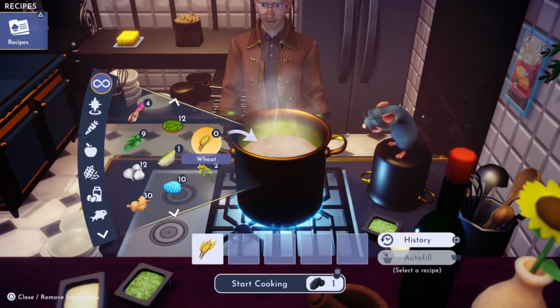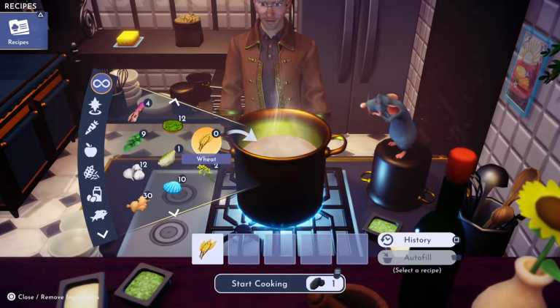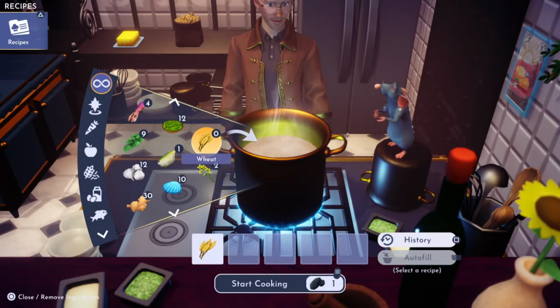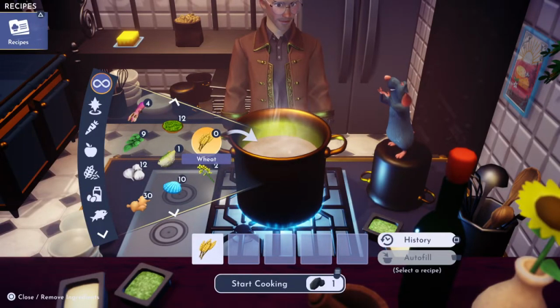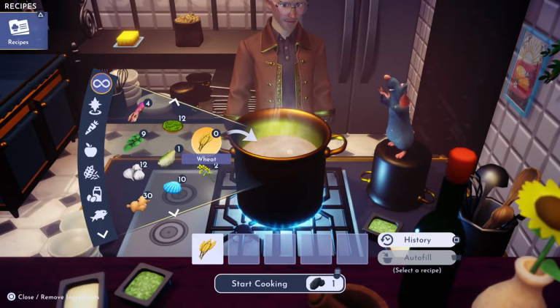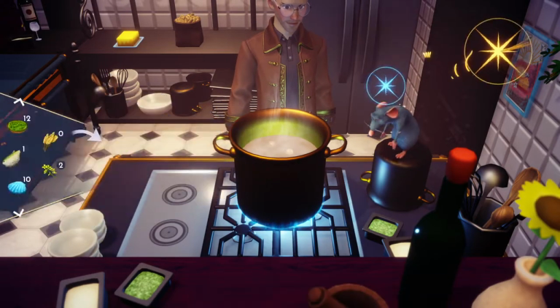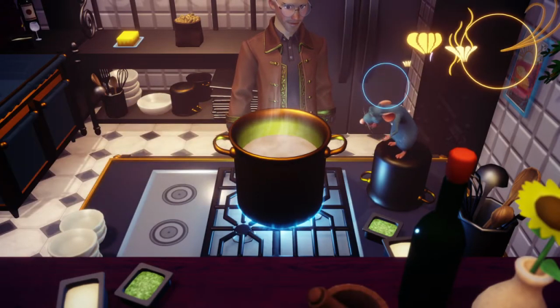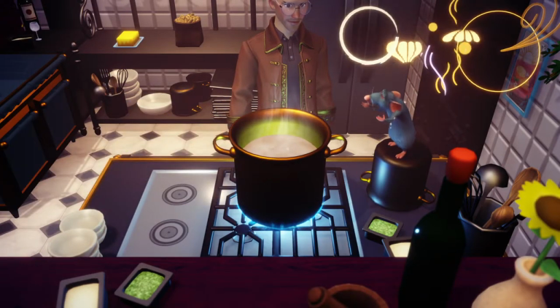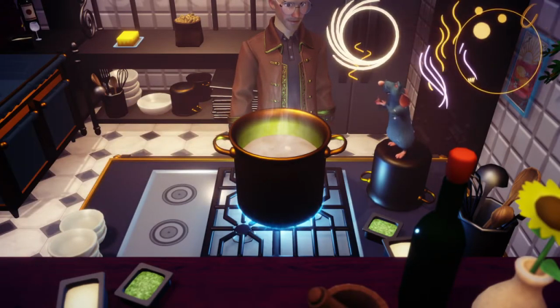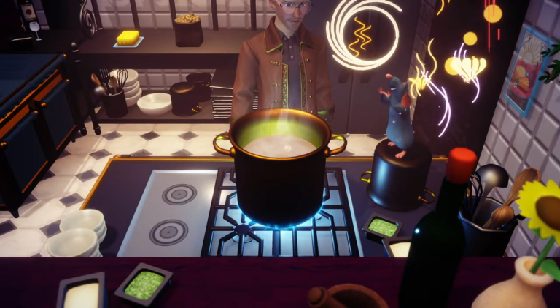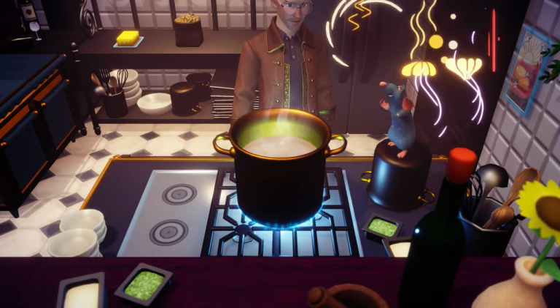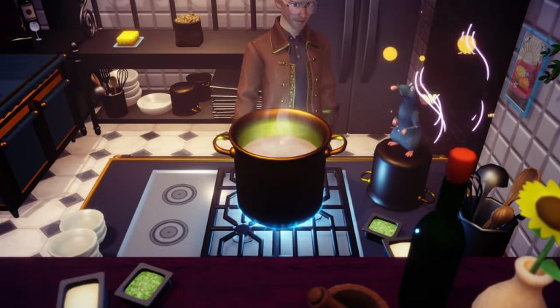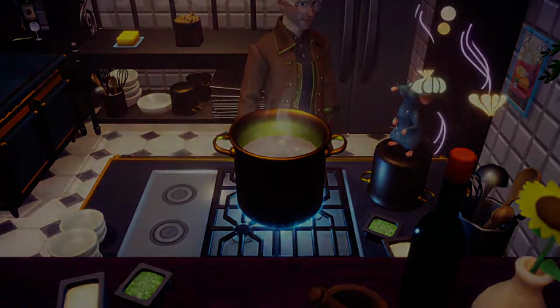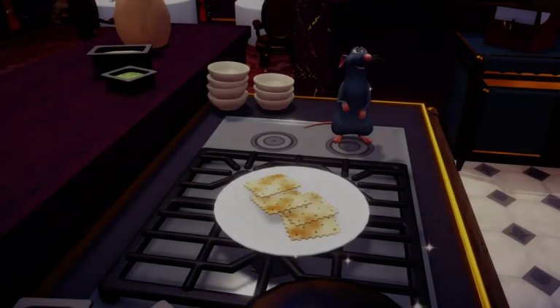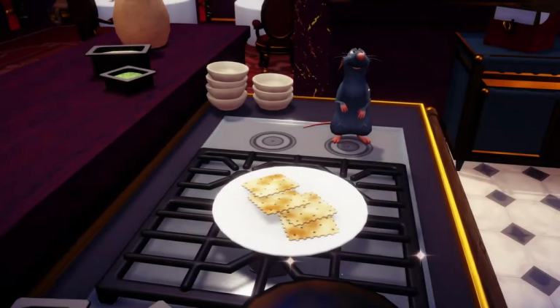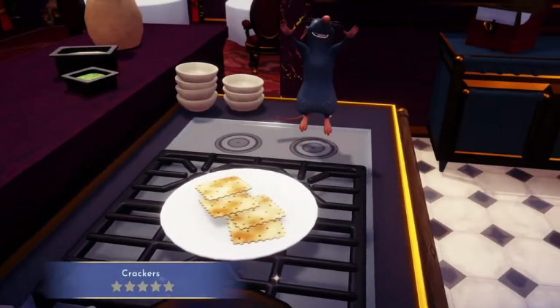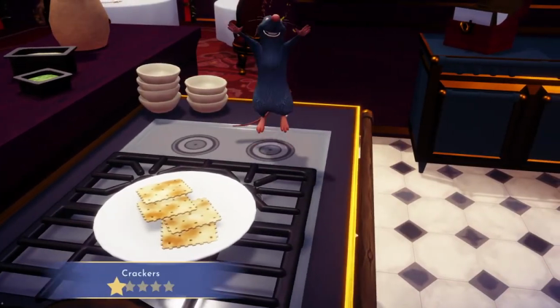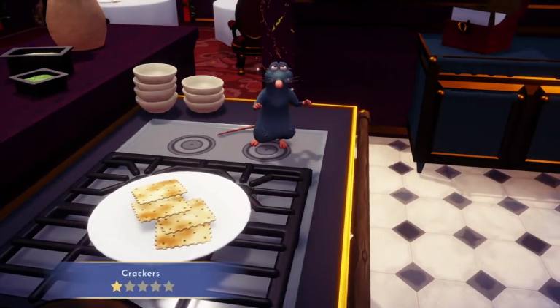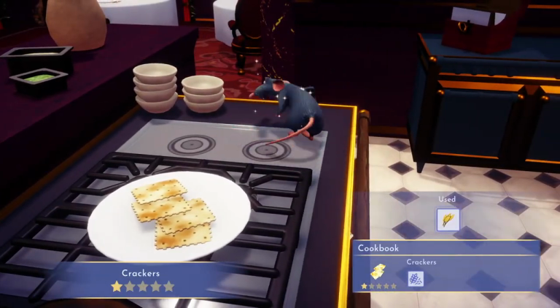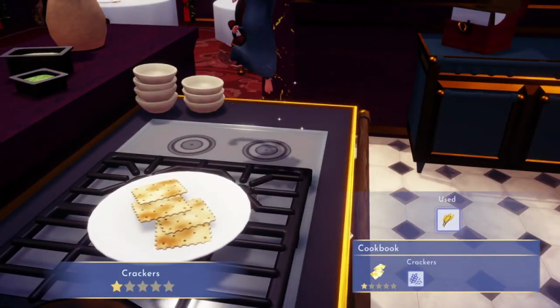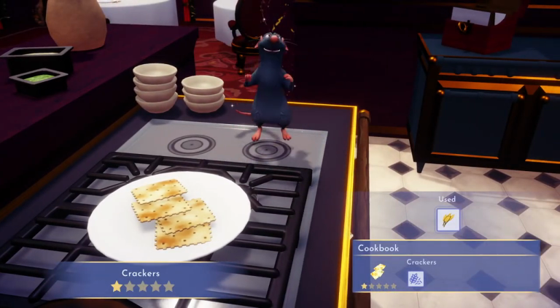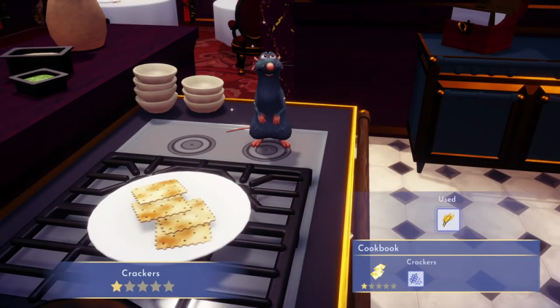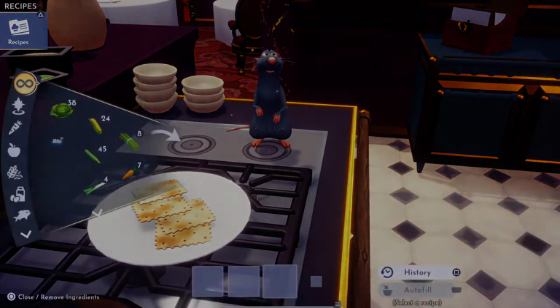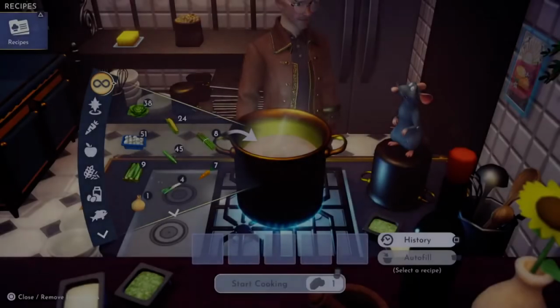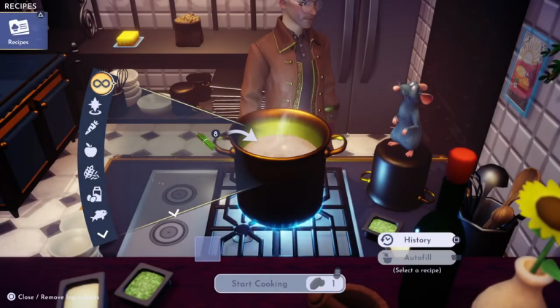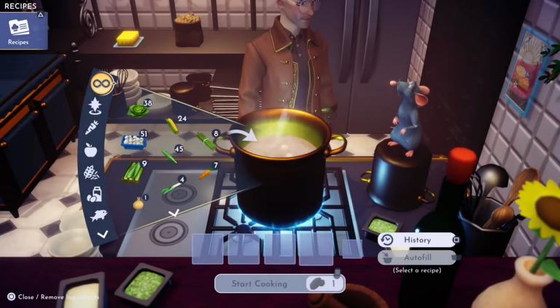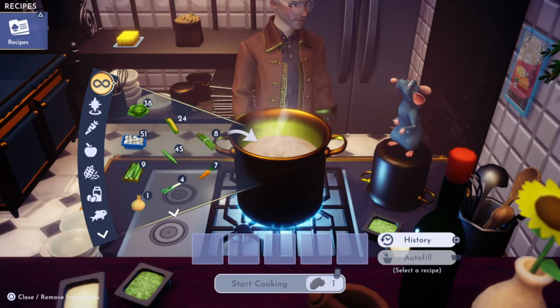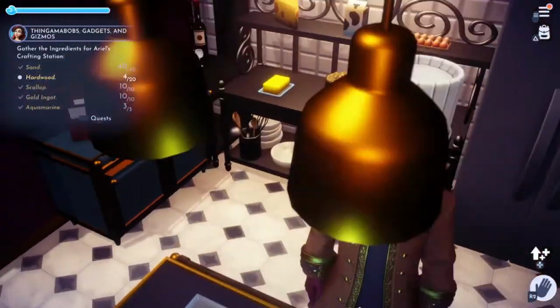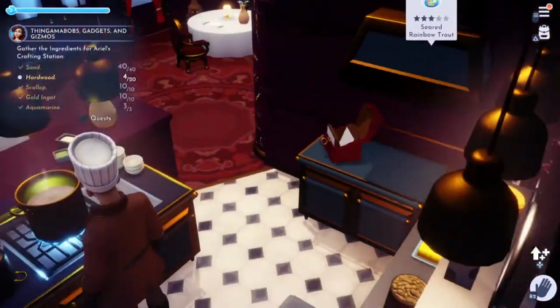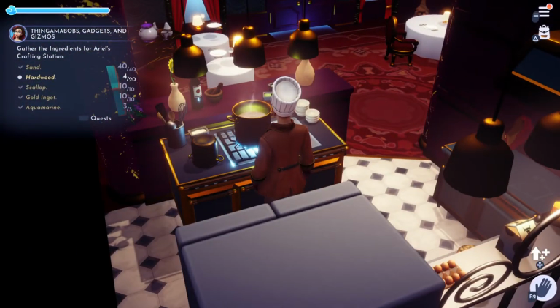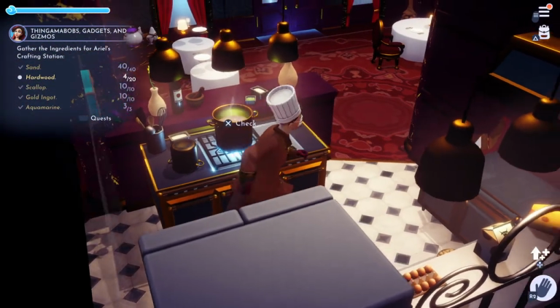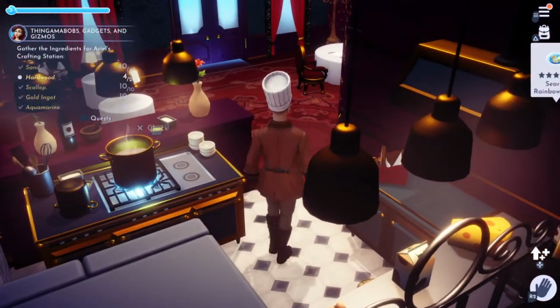So yeah, you can buy it at the Peaceful Meadow and grow it in your garden. And there you have crackers — one star crackers for Merlin. And that request is complete.